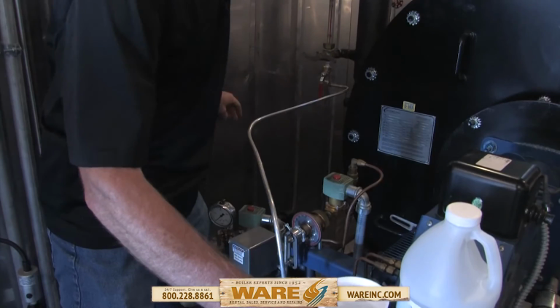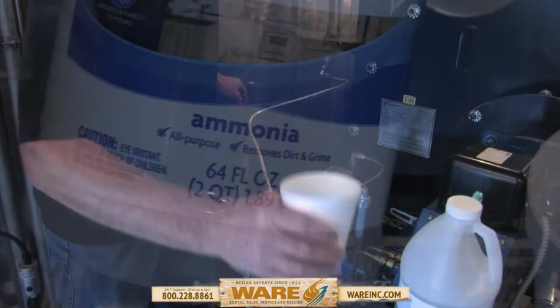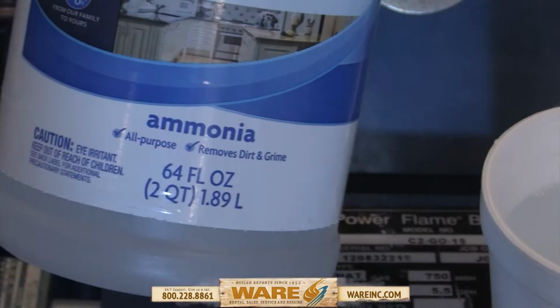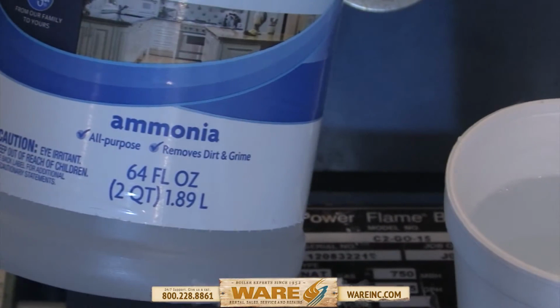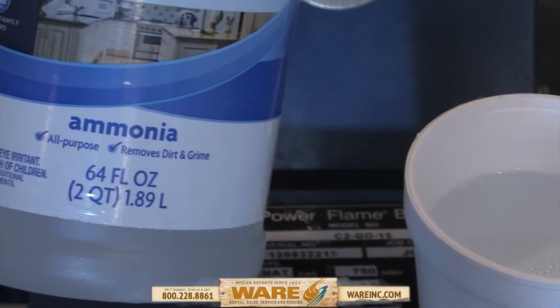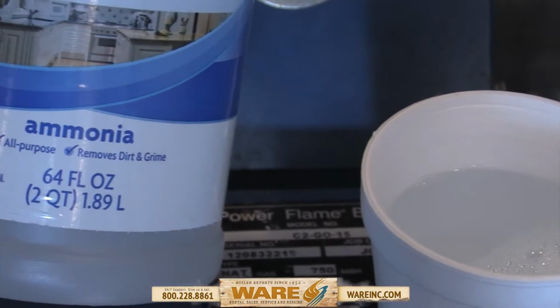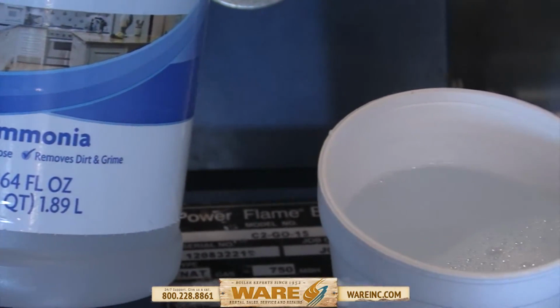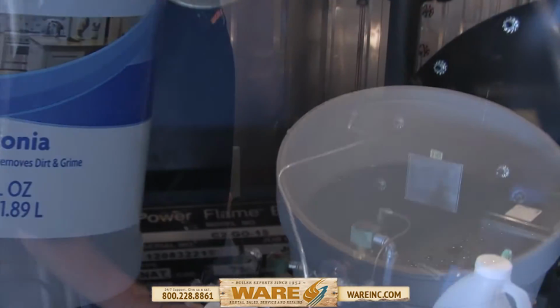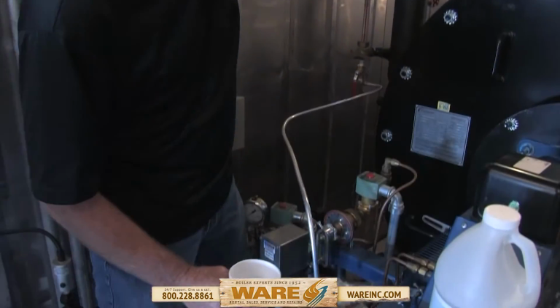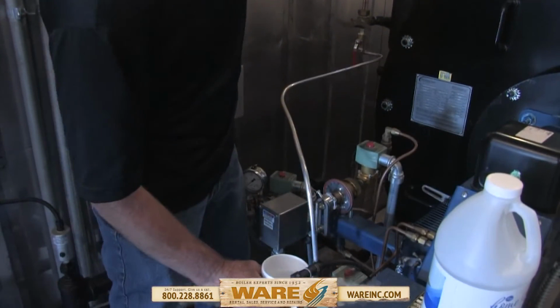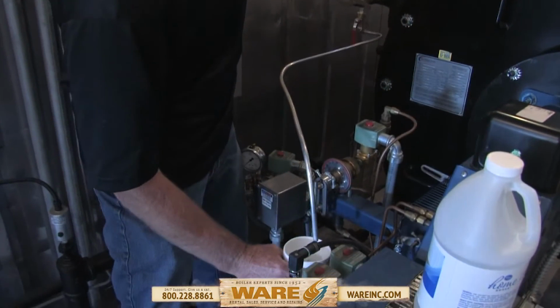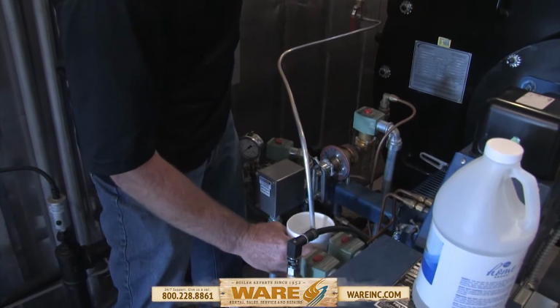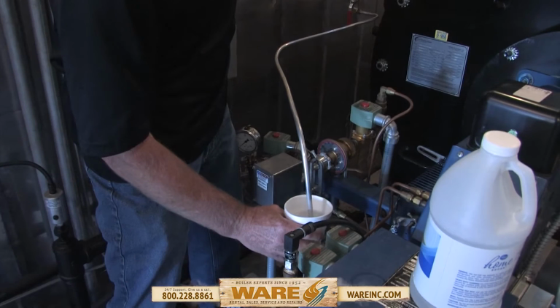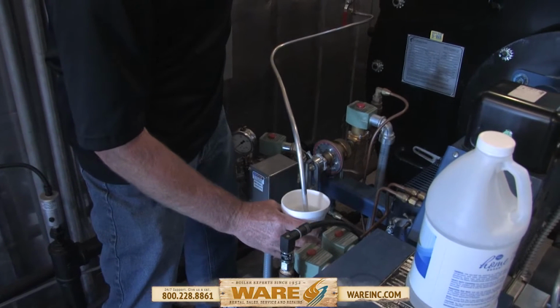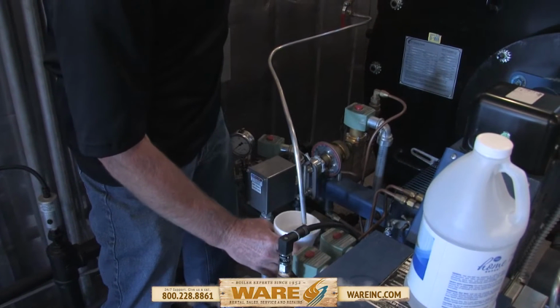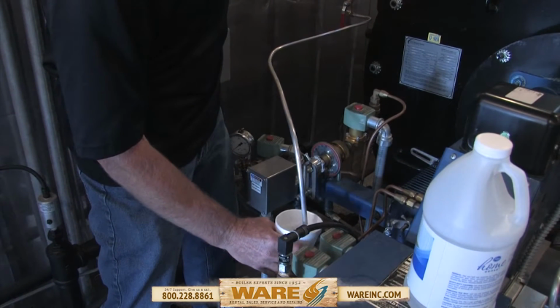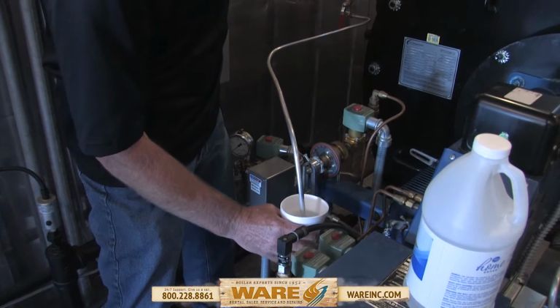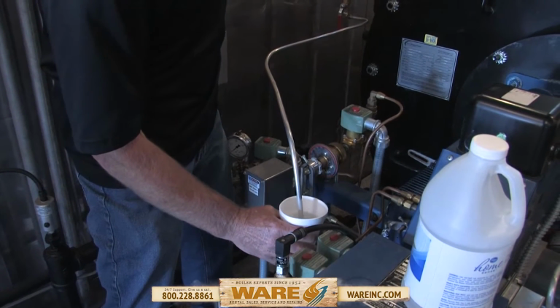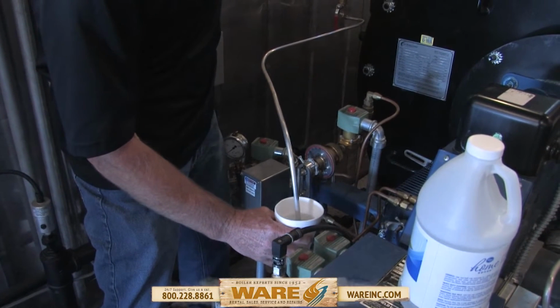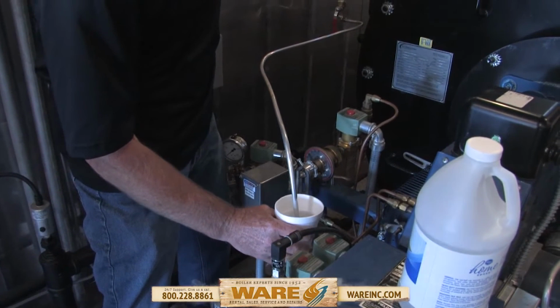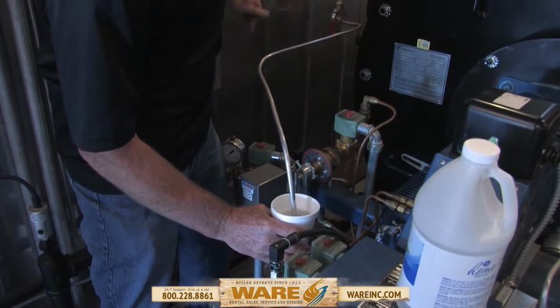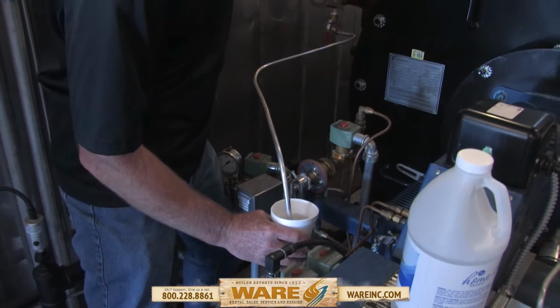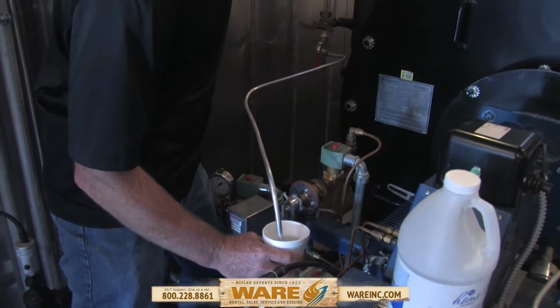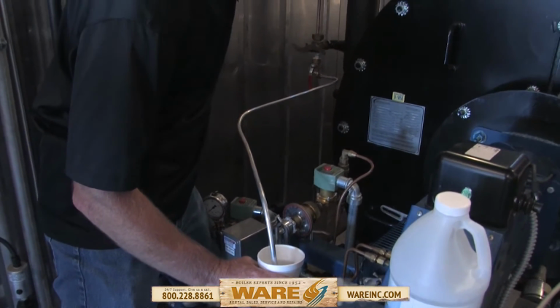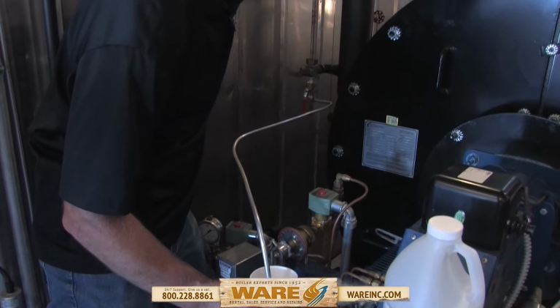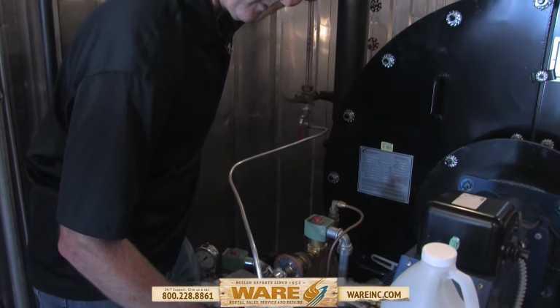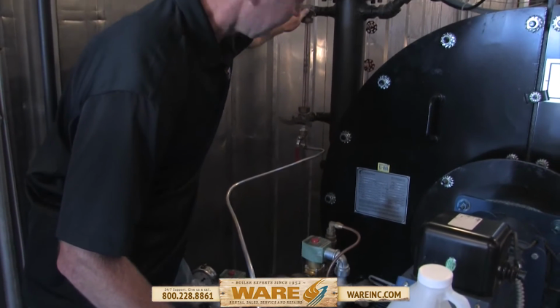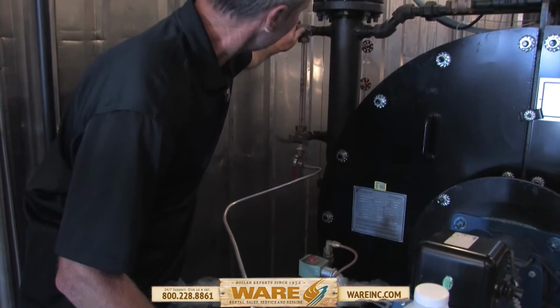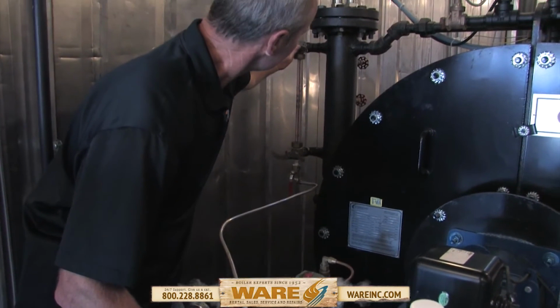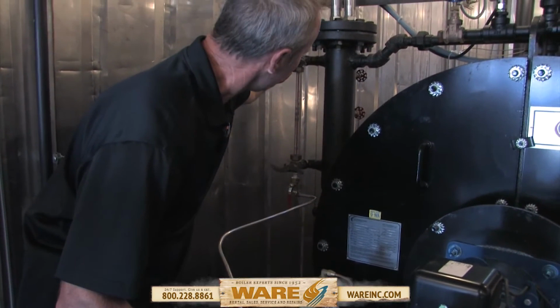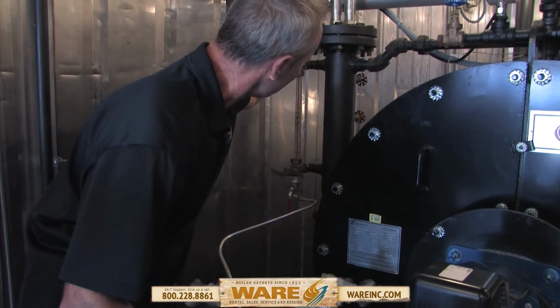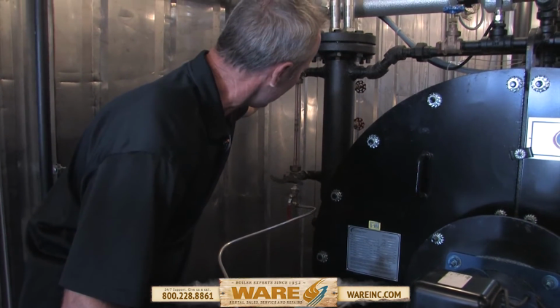Have your cup already set up with your ammonia in it. Slide it under the drain, then slowly open this valve.